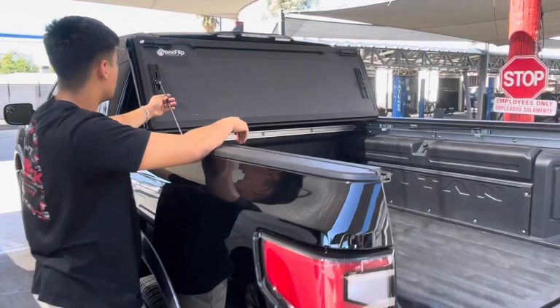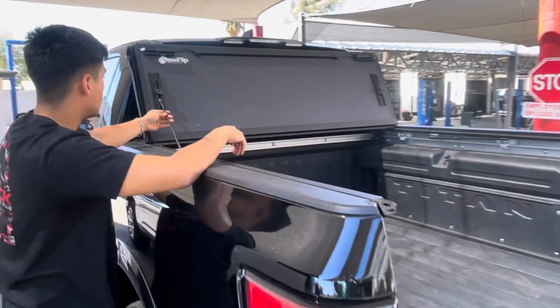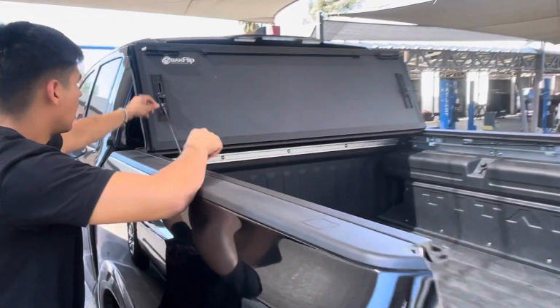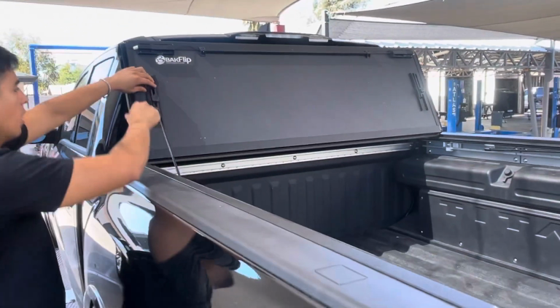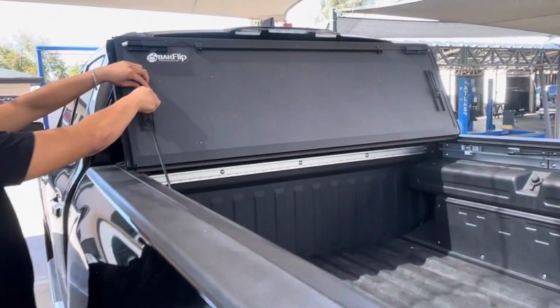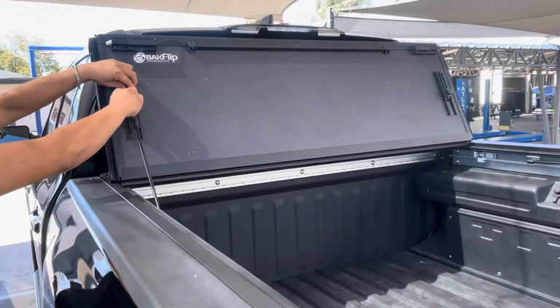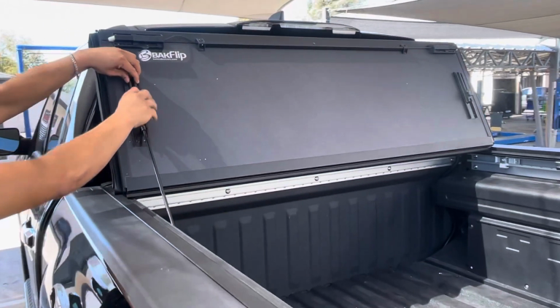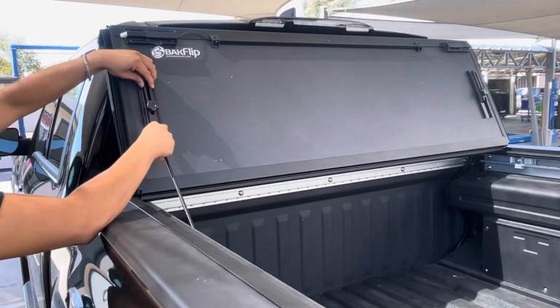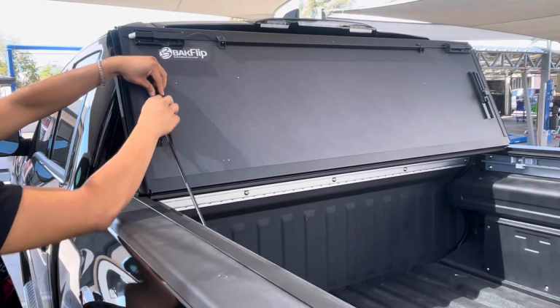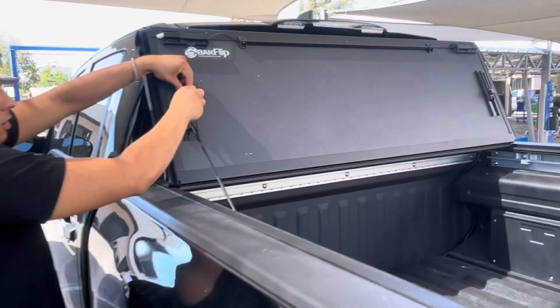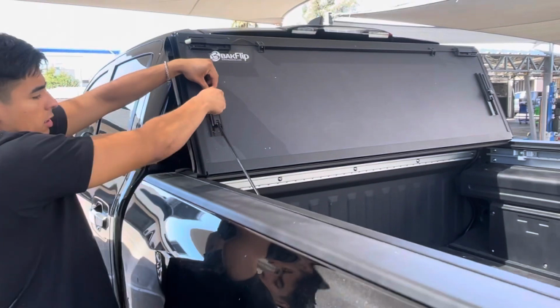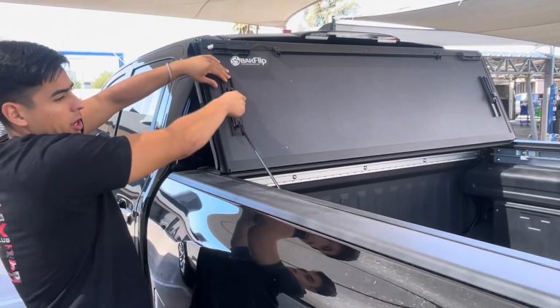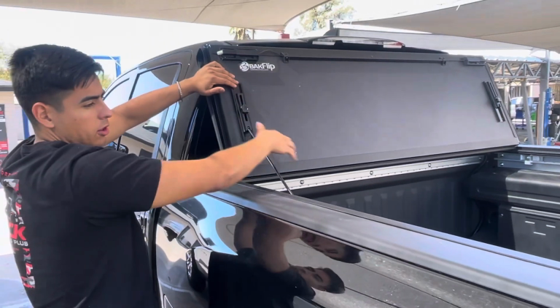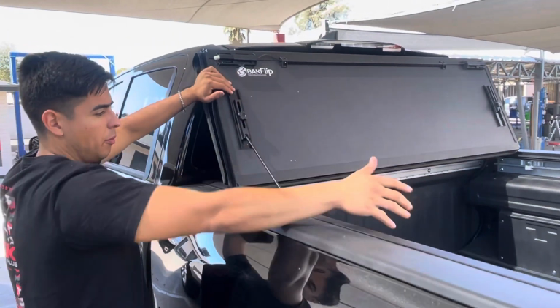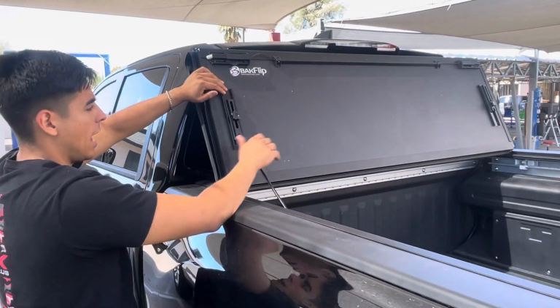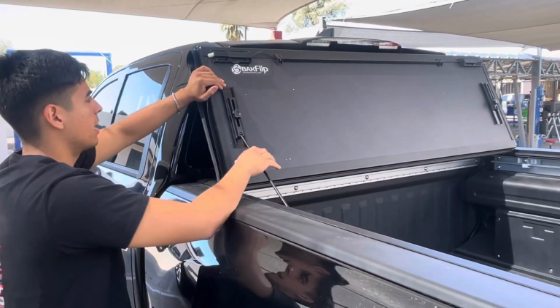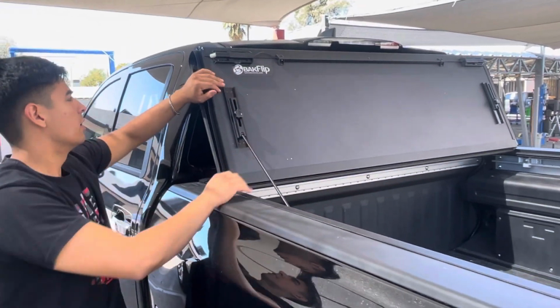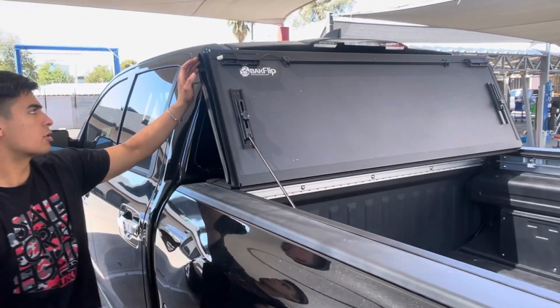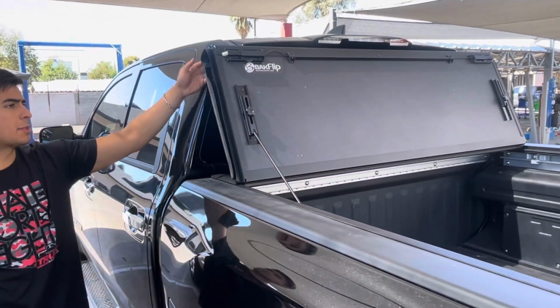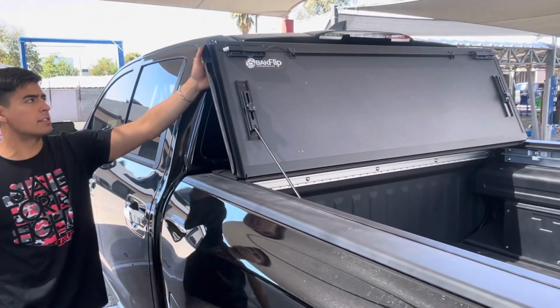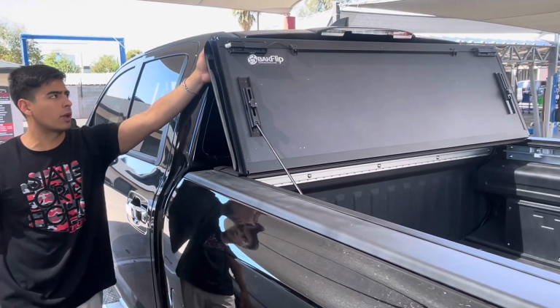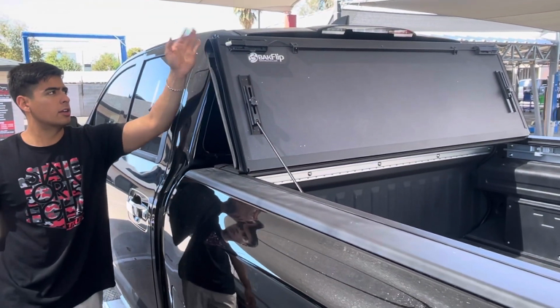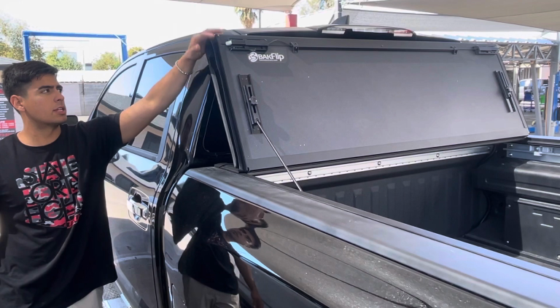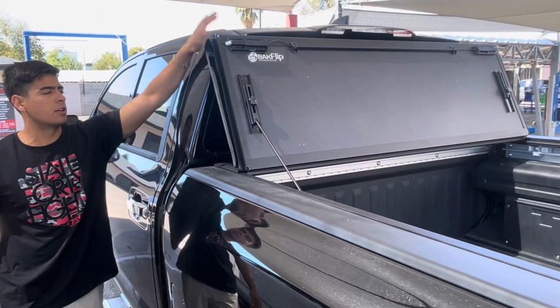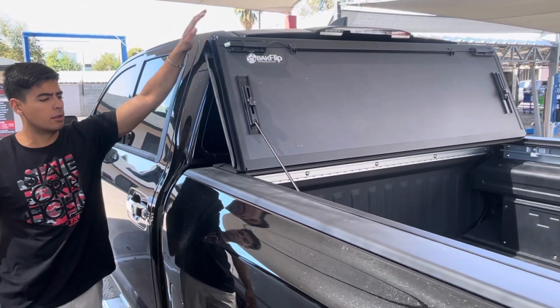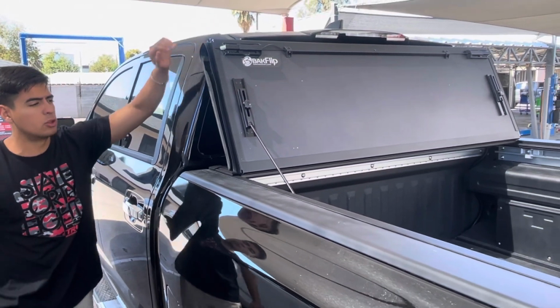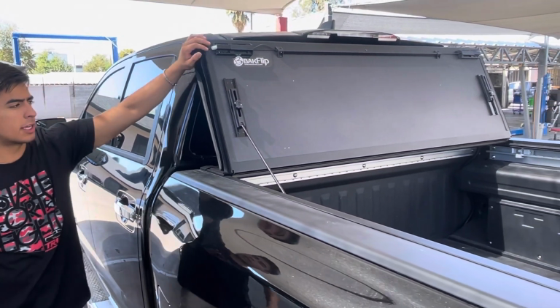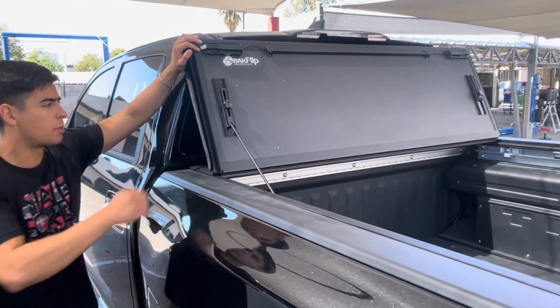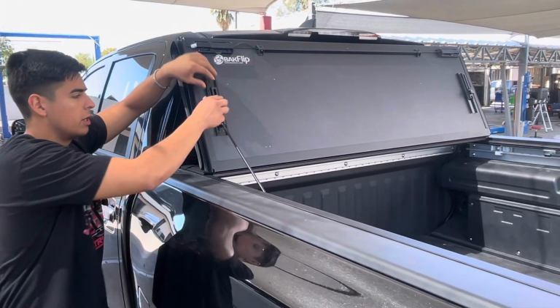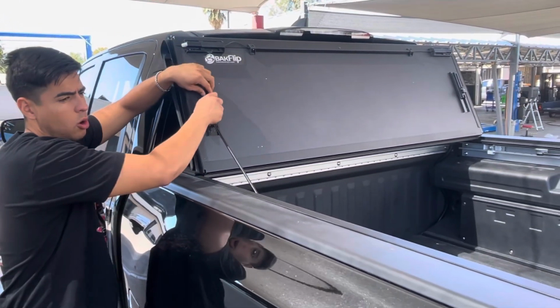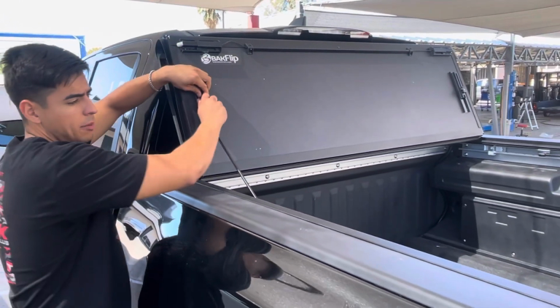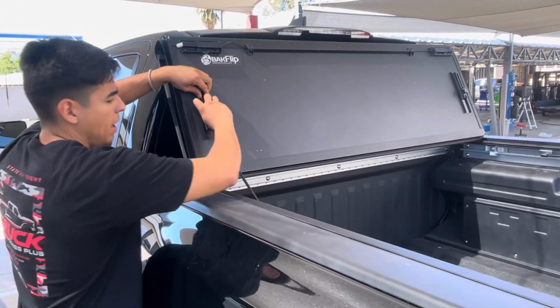It has special prop rods to keep the cover up when you have it all the way open, so you get full bed access. There are rest pads in the rear so it doesn't make noise against your back window or damage it.